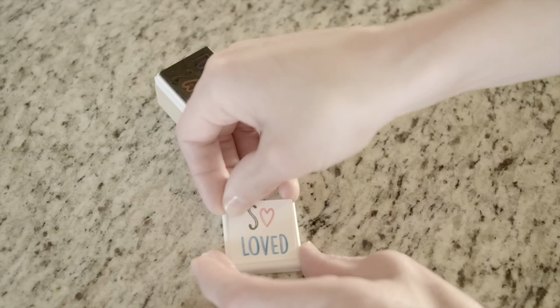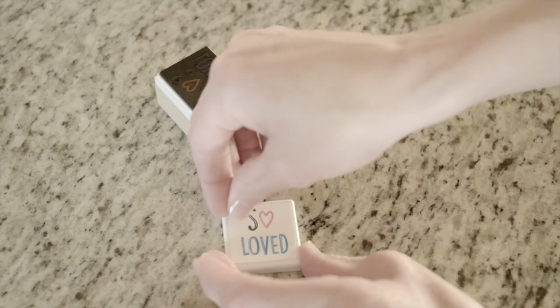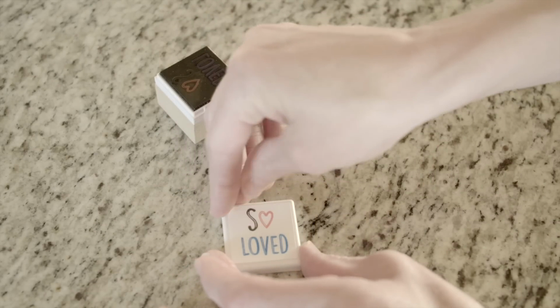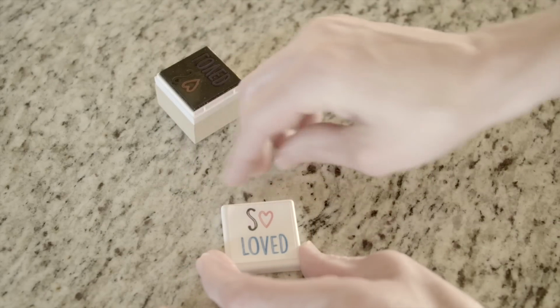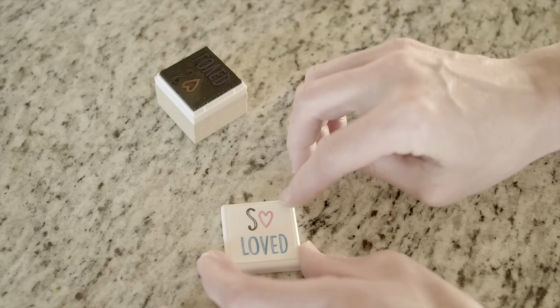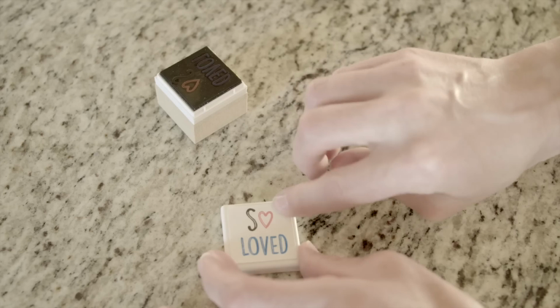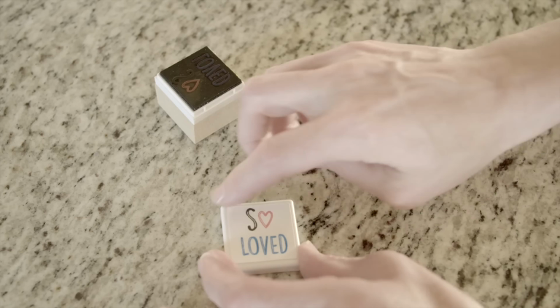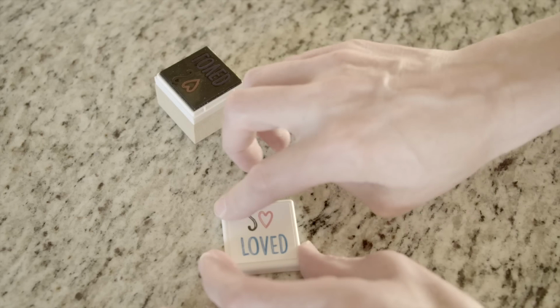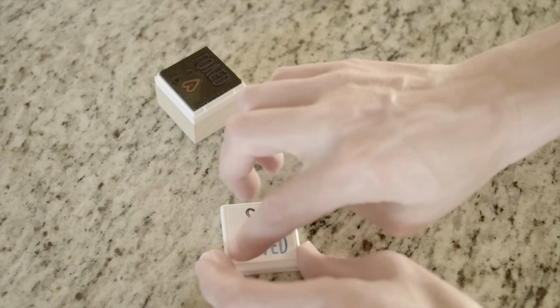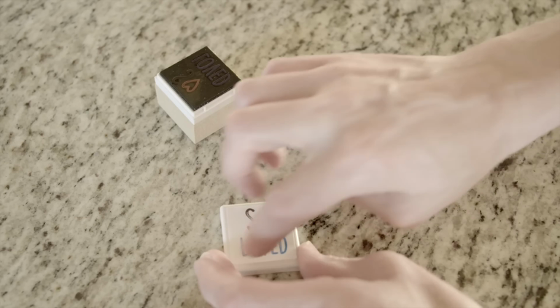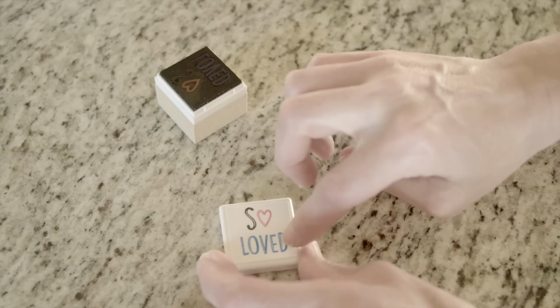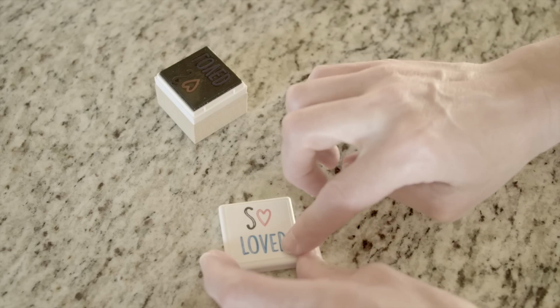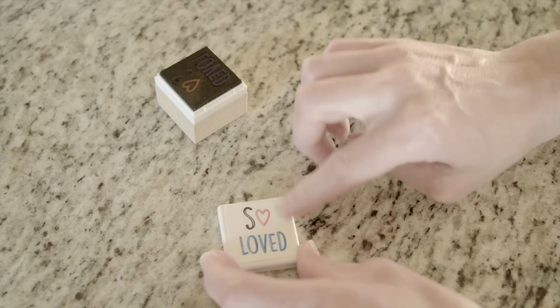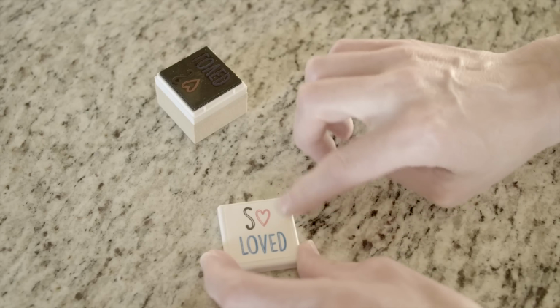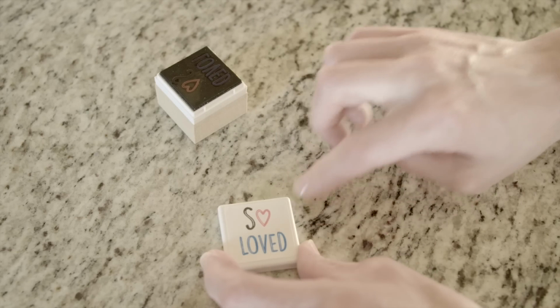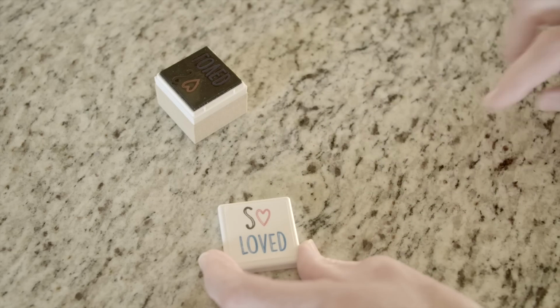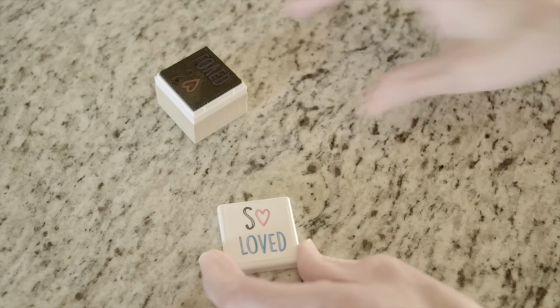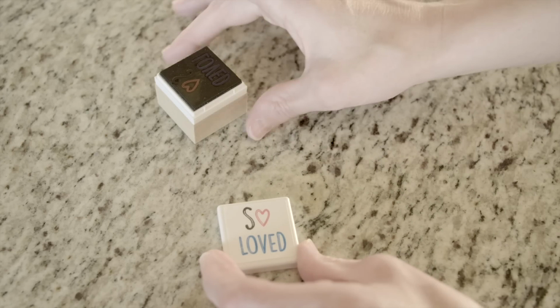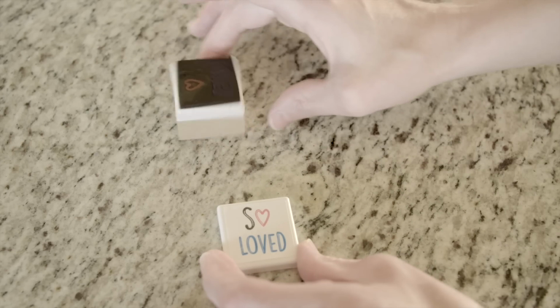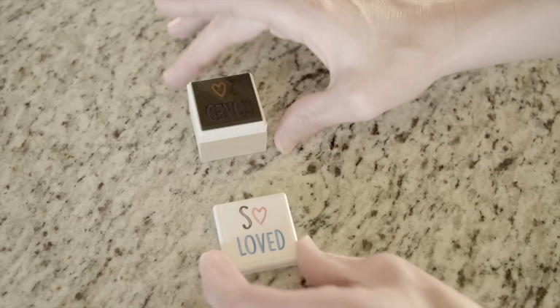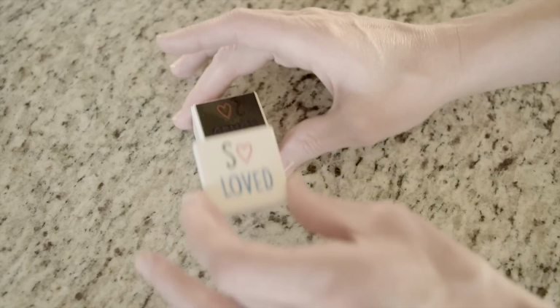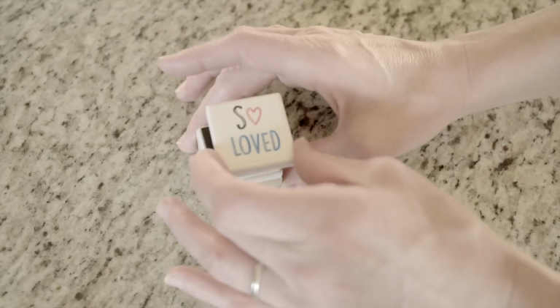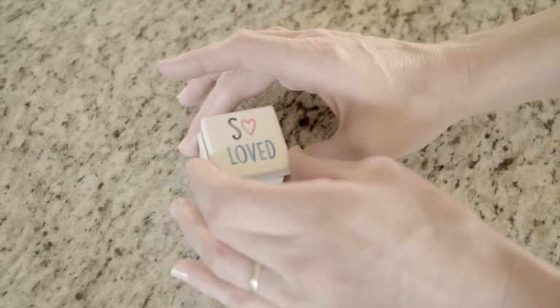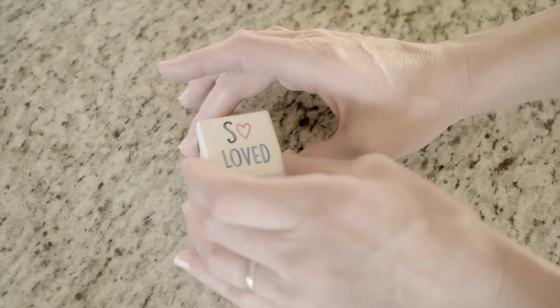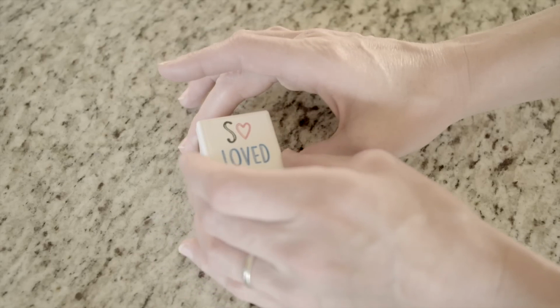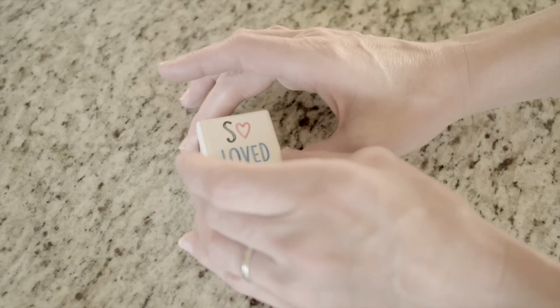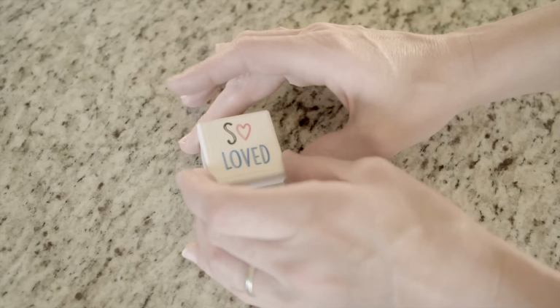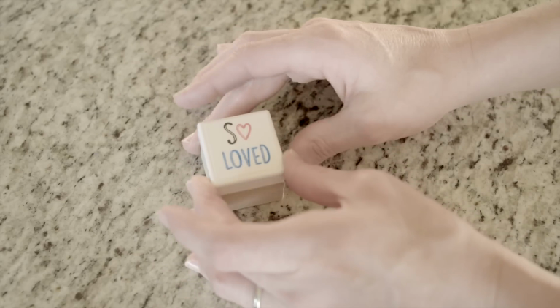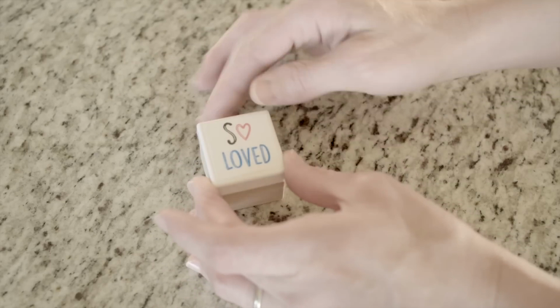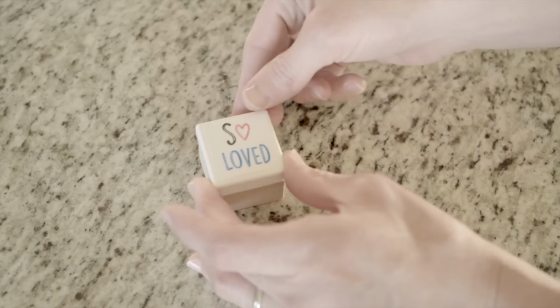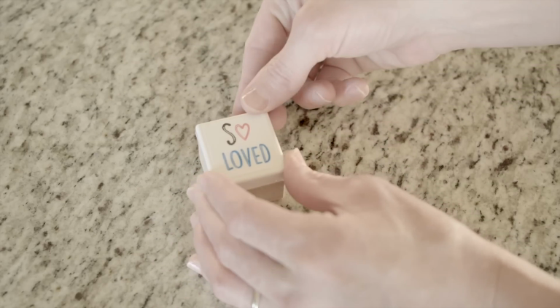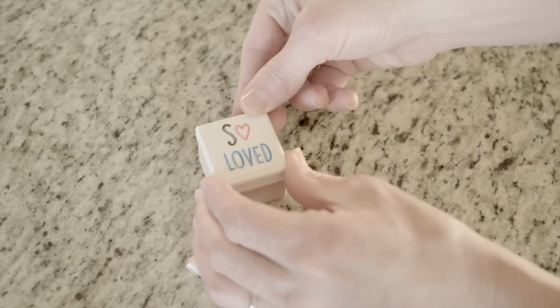Use your newly minted stamp to create personalized tags, party favors, stationery, and more. Store your stamps and re-ink them as many times as you'd like.